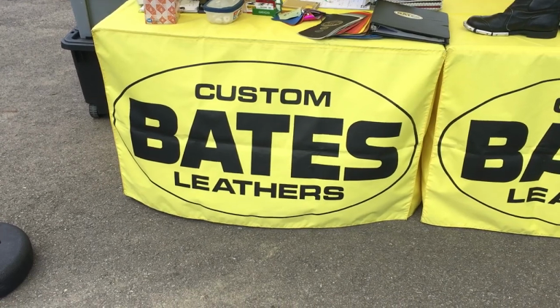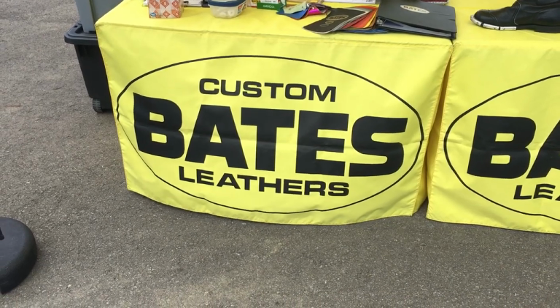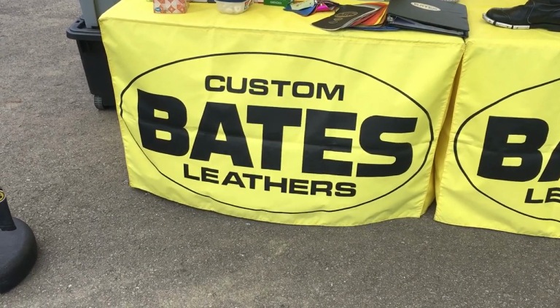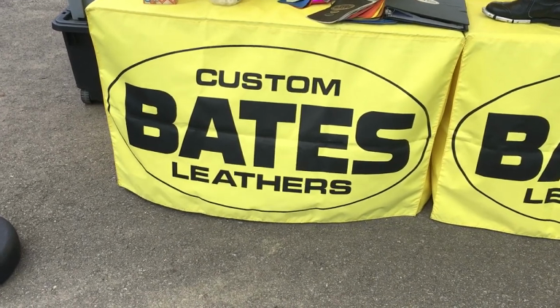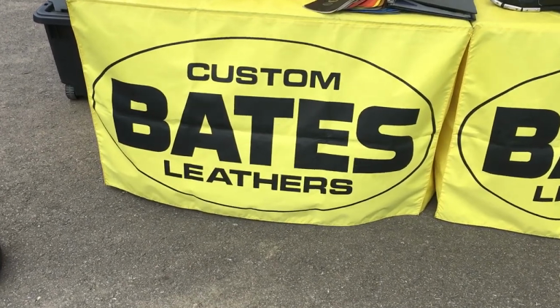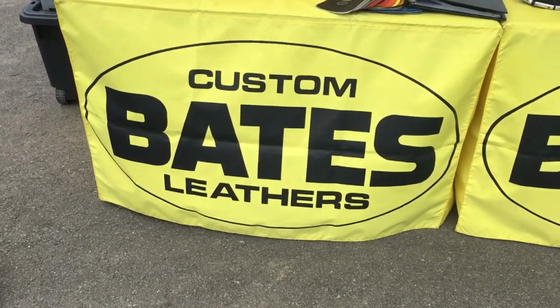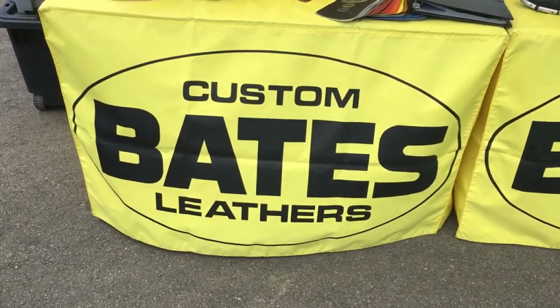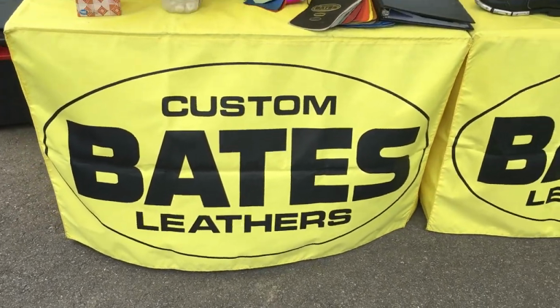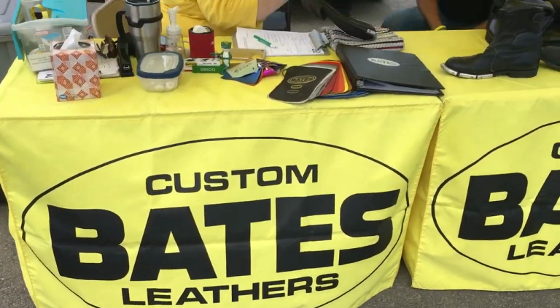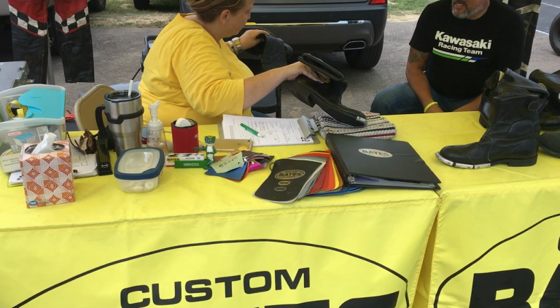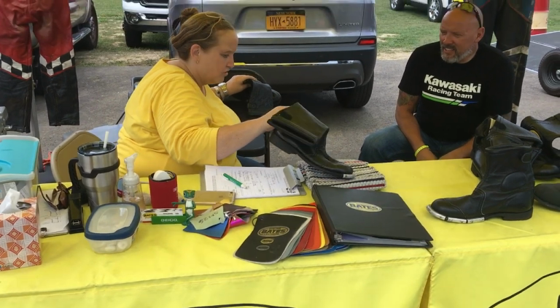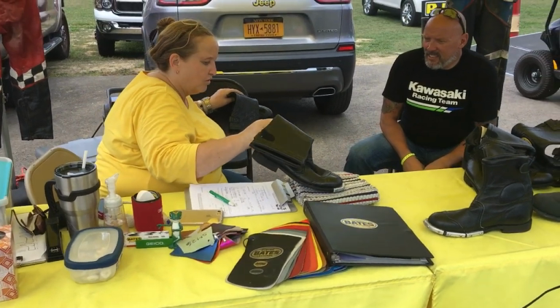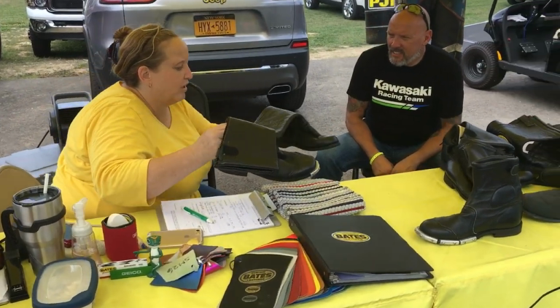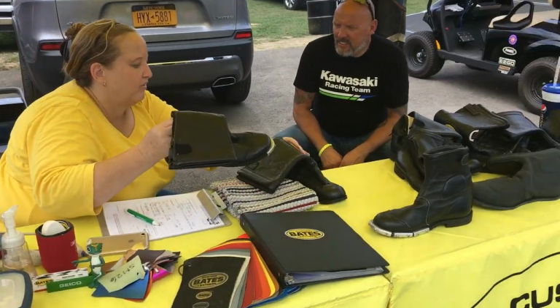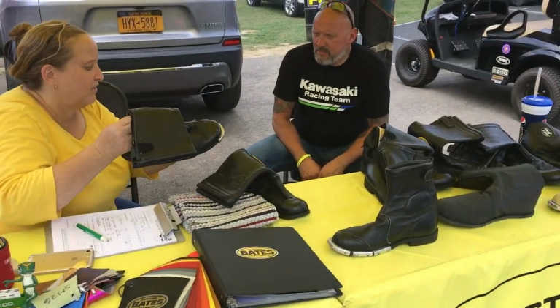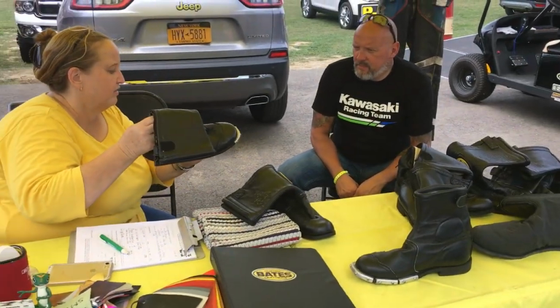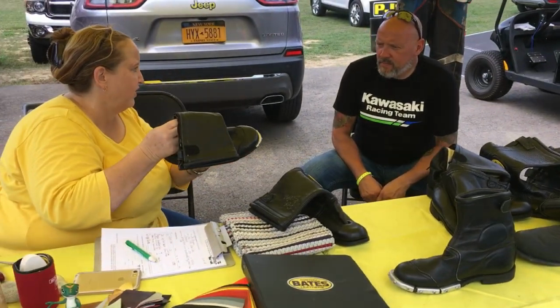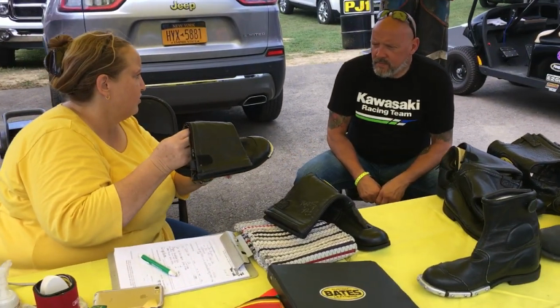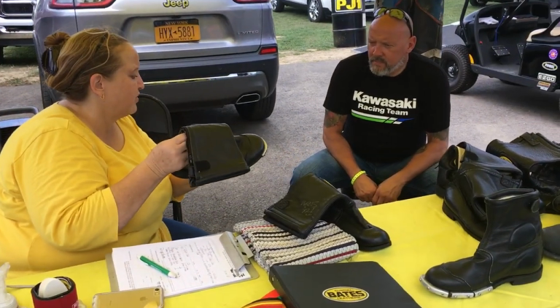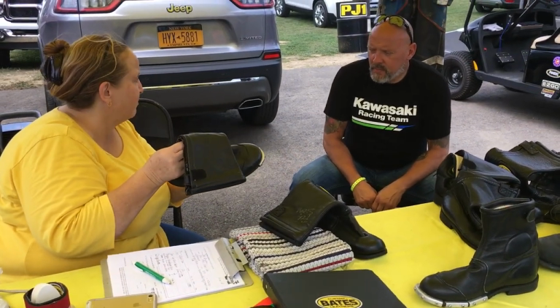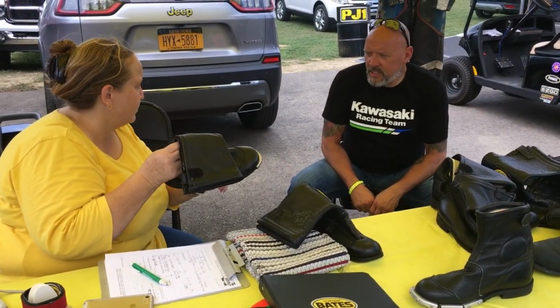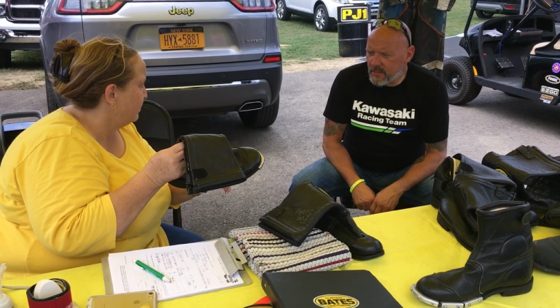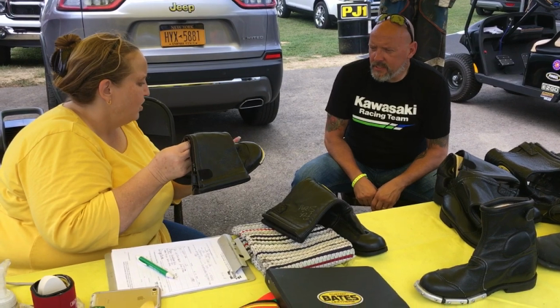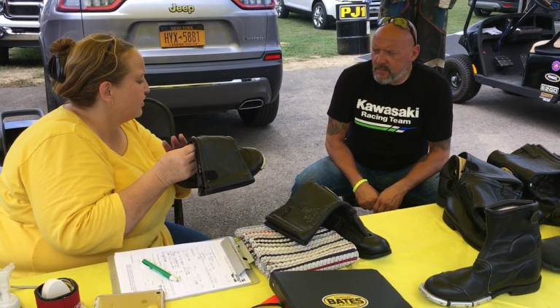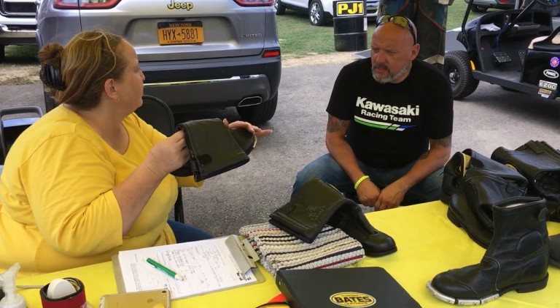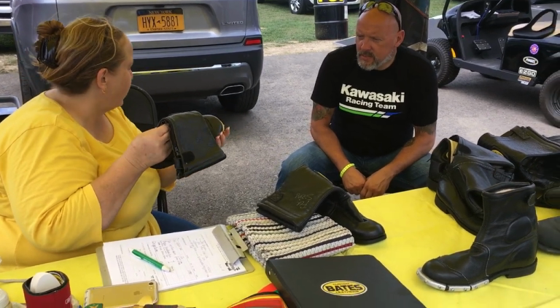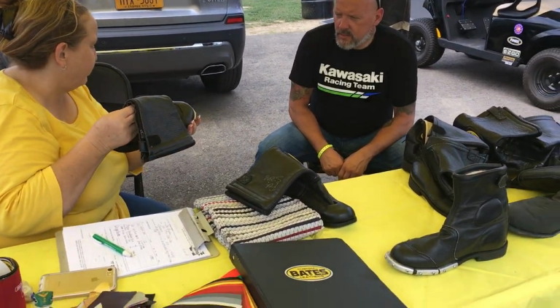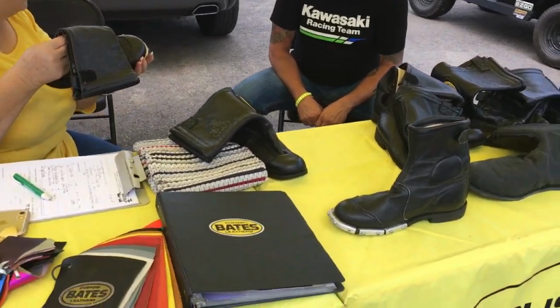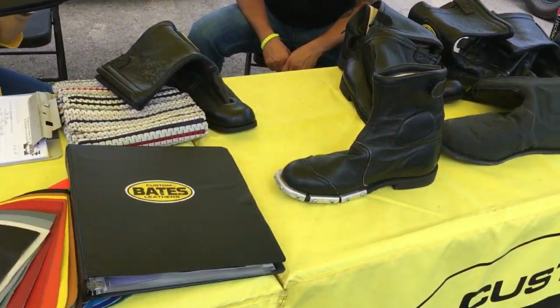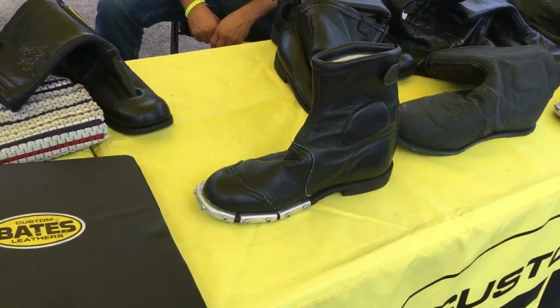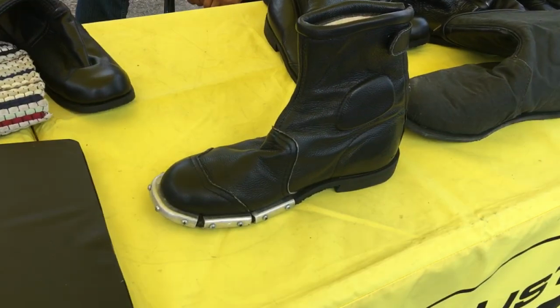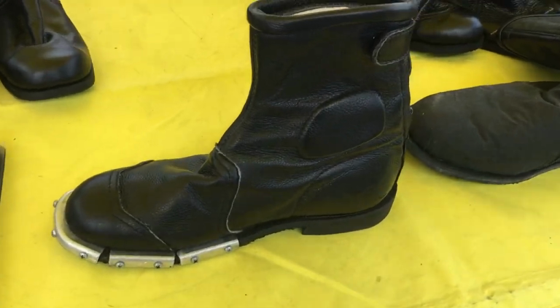We are here at Dragway 42 Man Cup Nationals. Dawn from Bates Leathers is providing the great trackside service she always offers racers, right now talking about these Fast Lane boots.